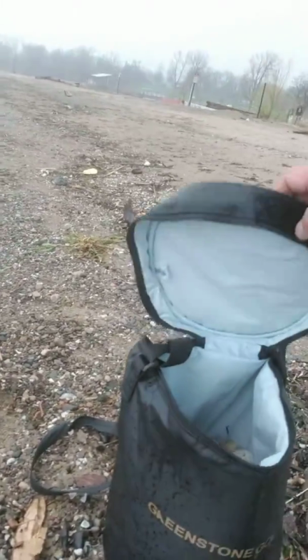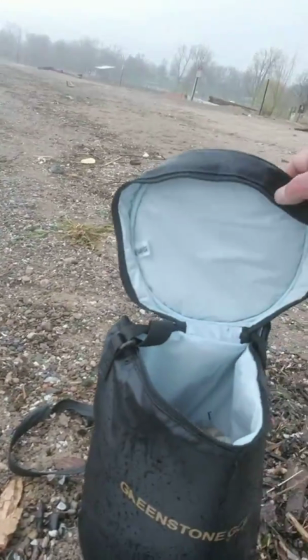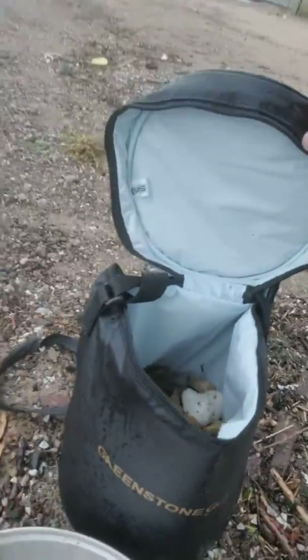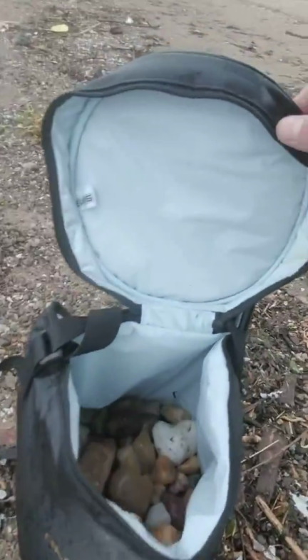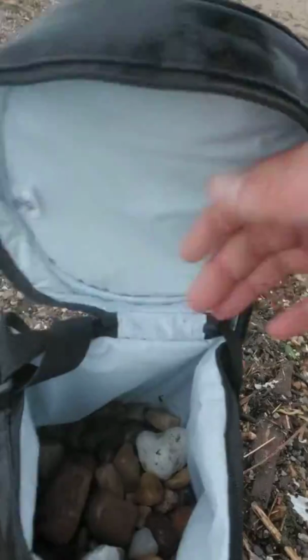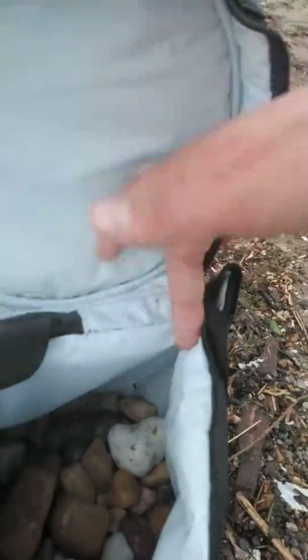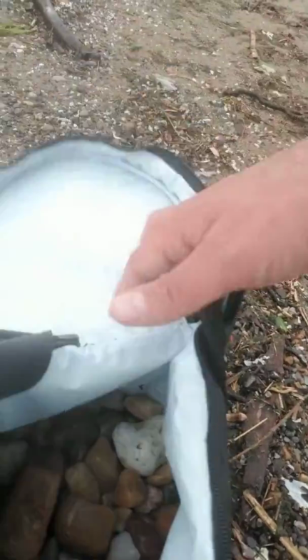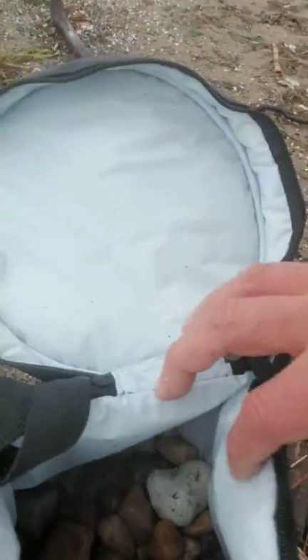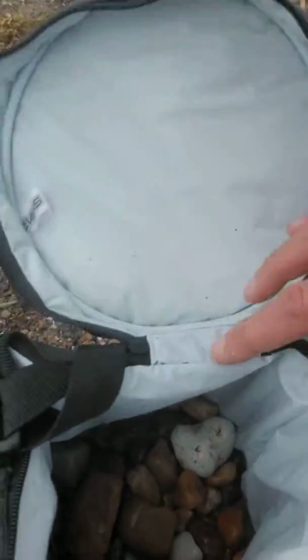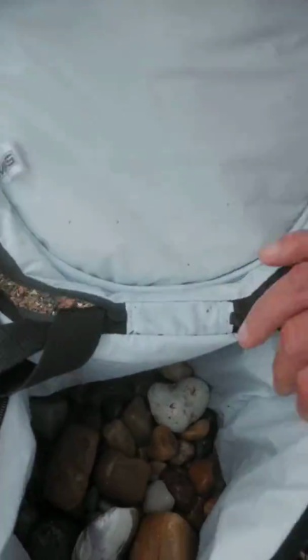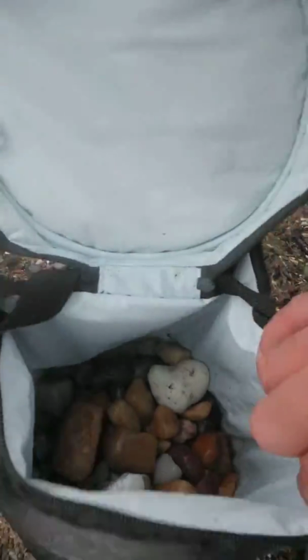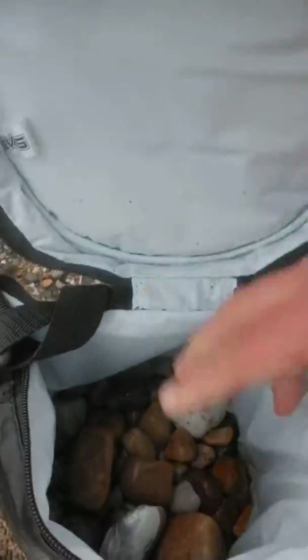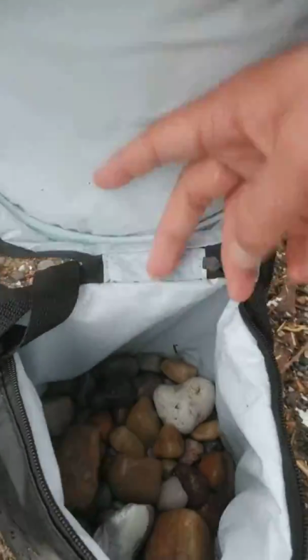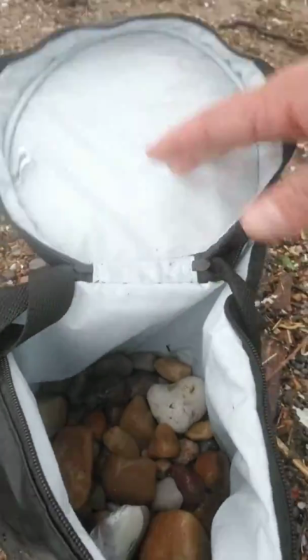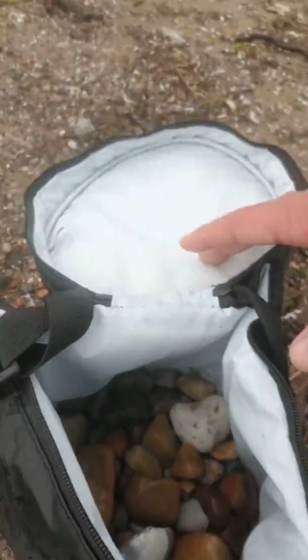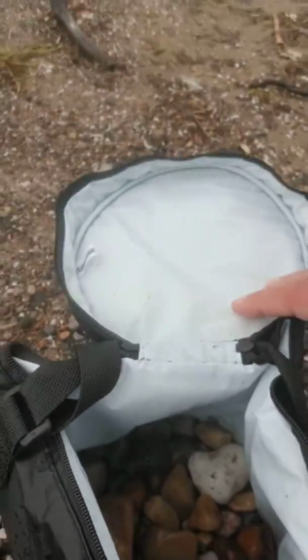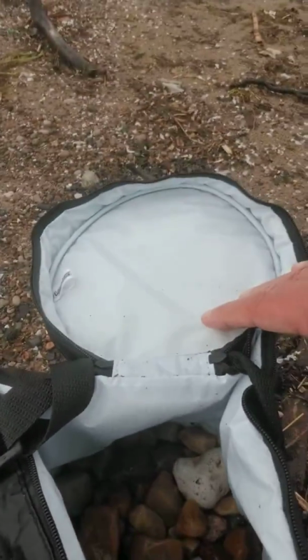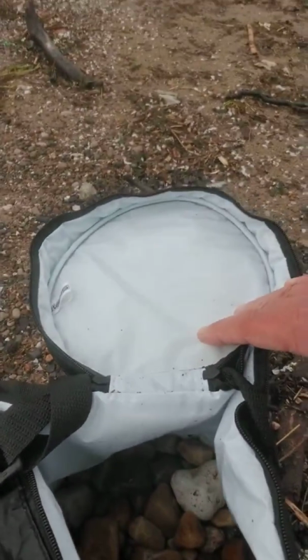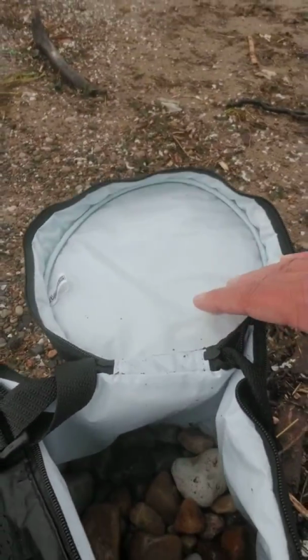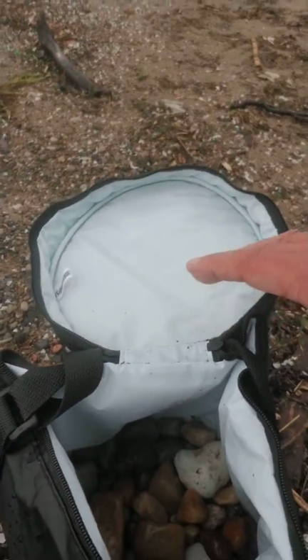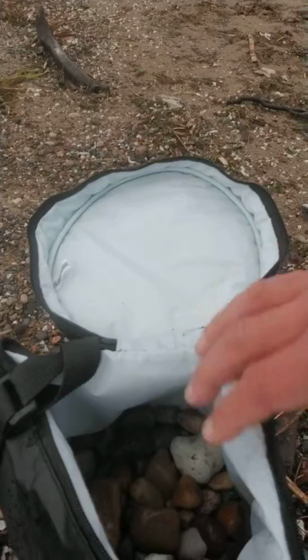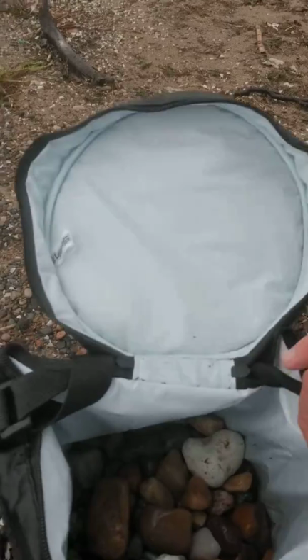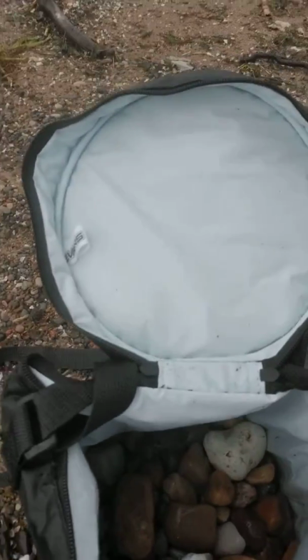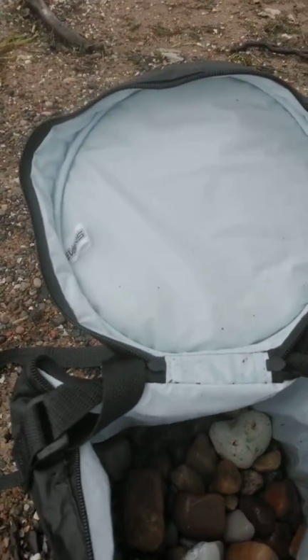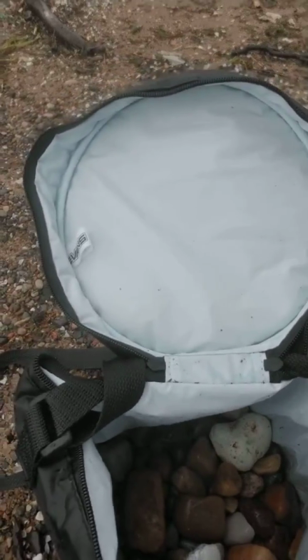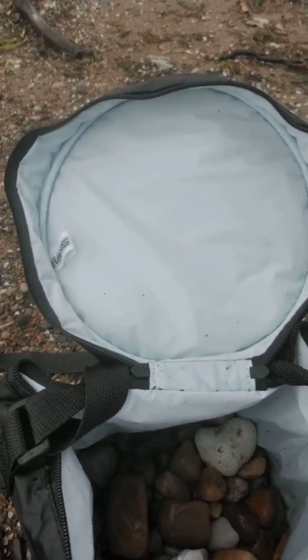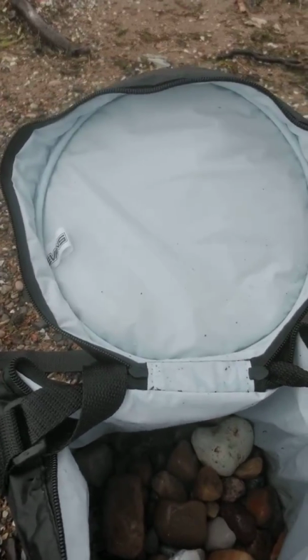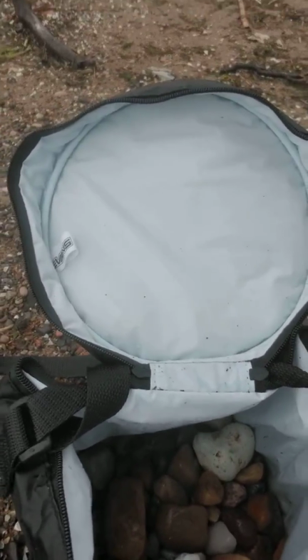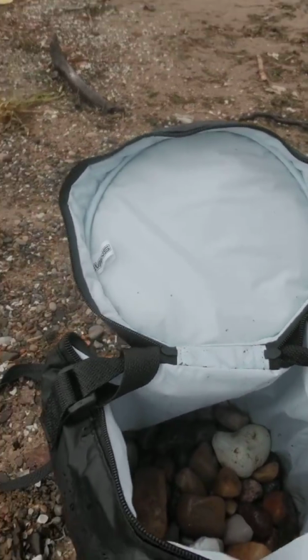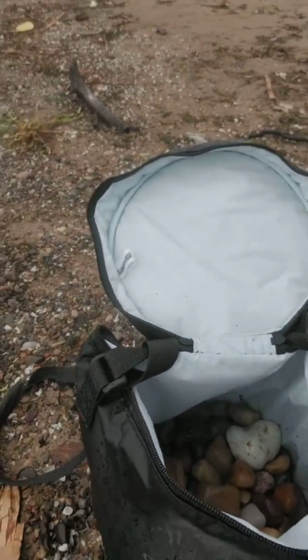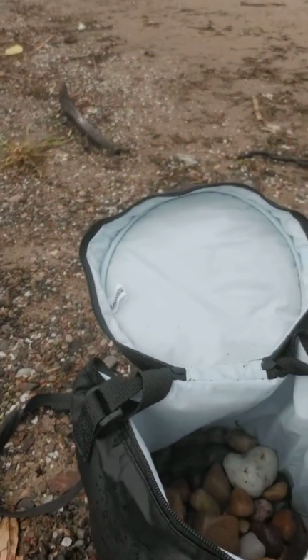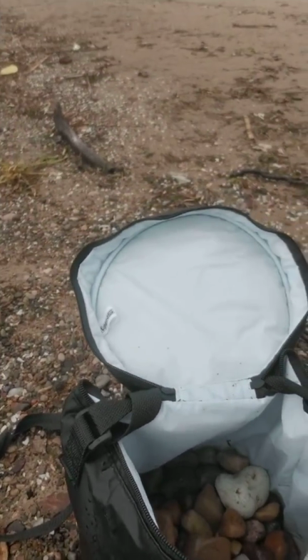Not bad for about half an hour to an hour's worth of work there. We'll go home and sort through all that and make you guys some jewelry.